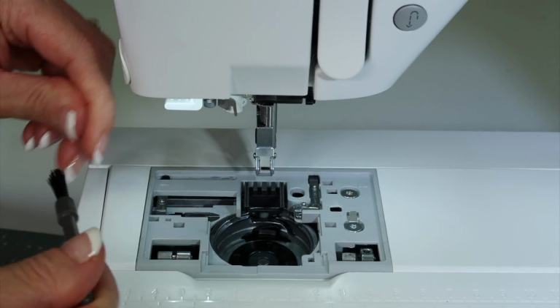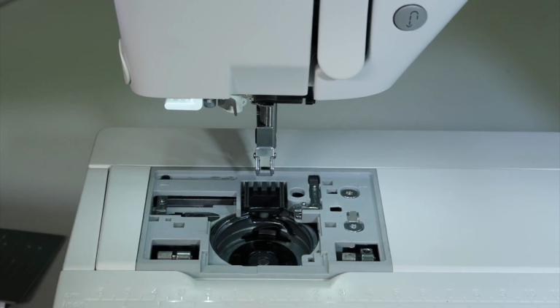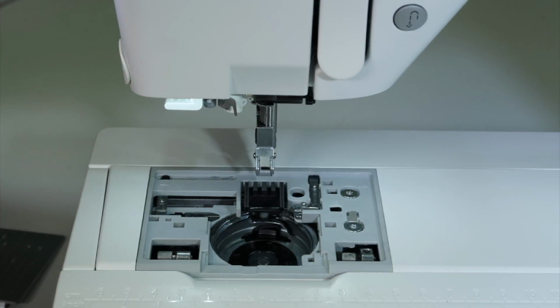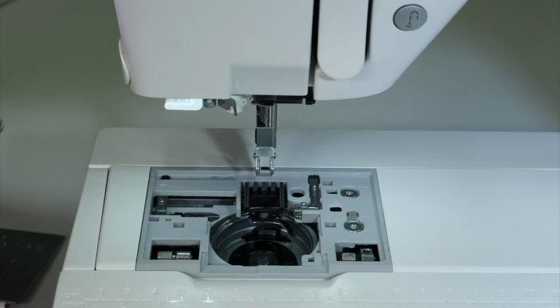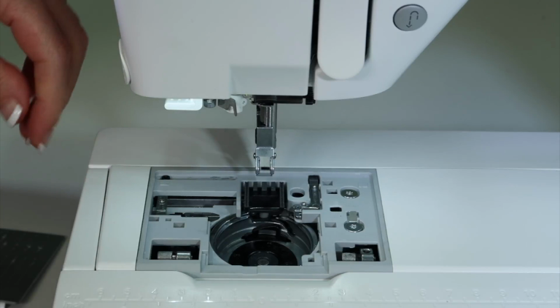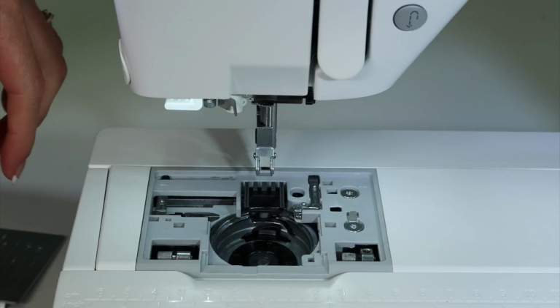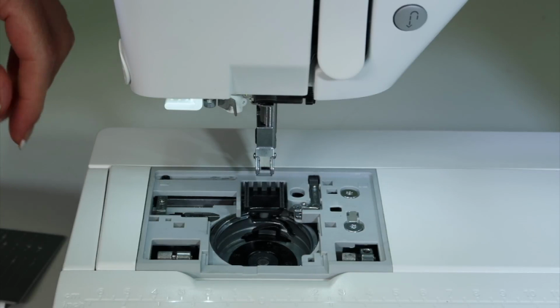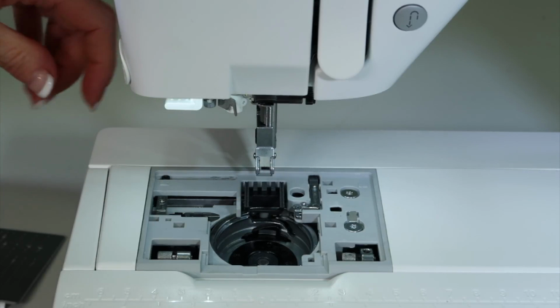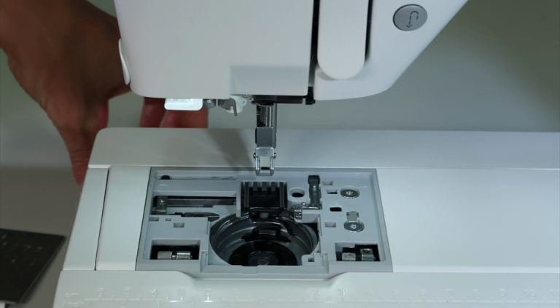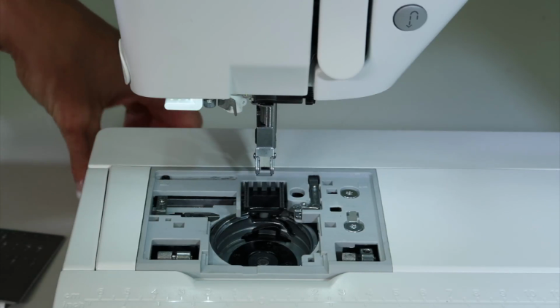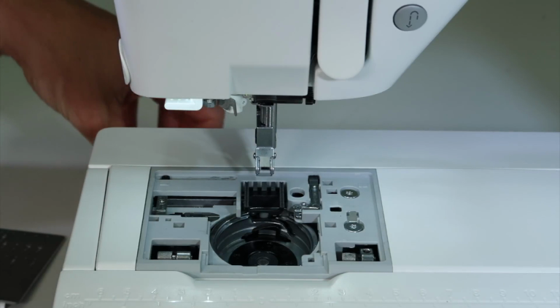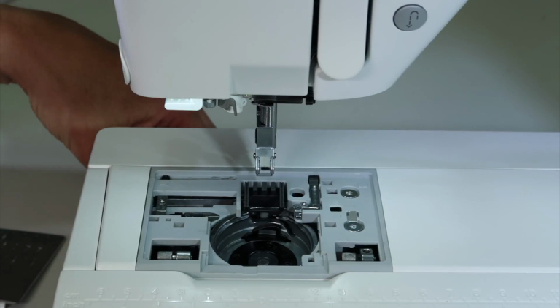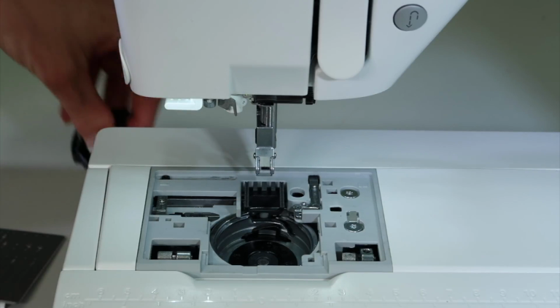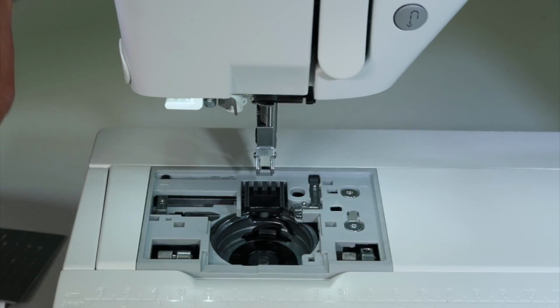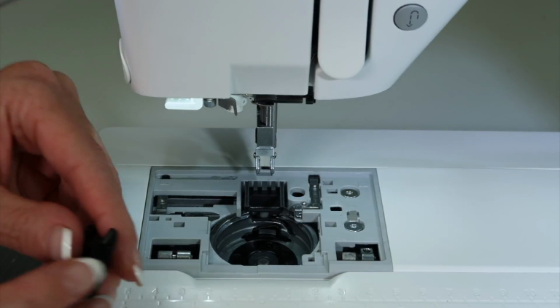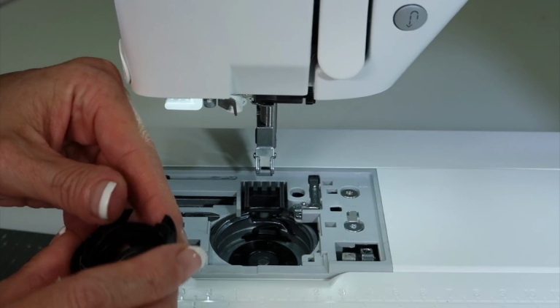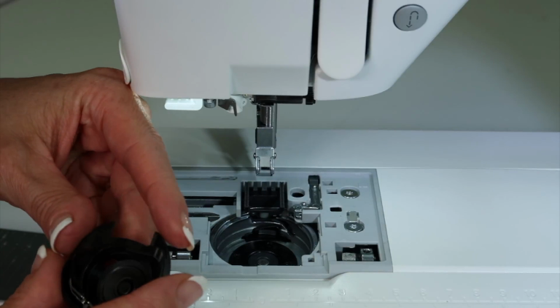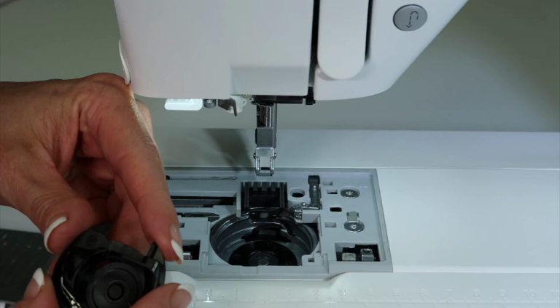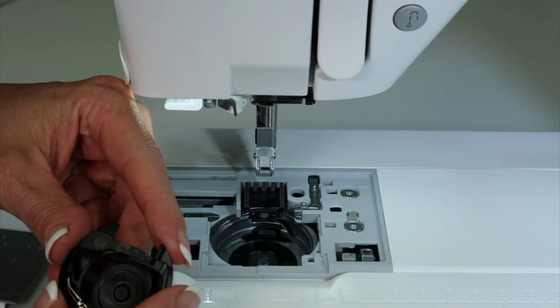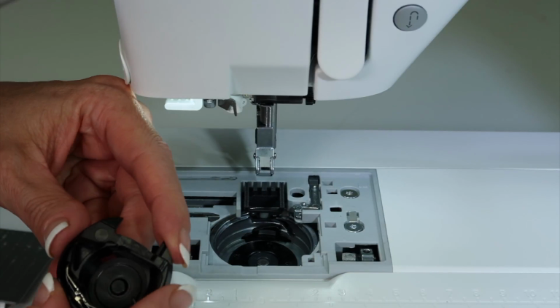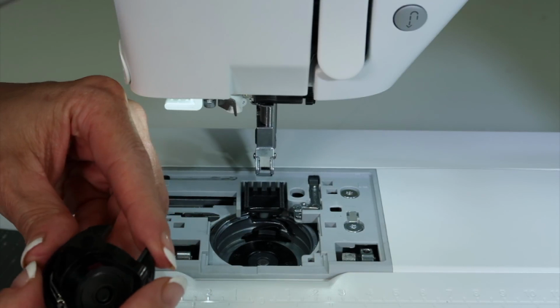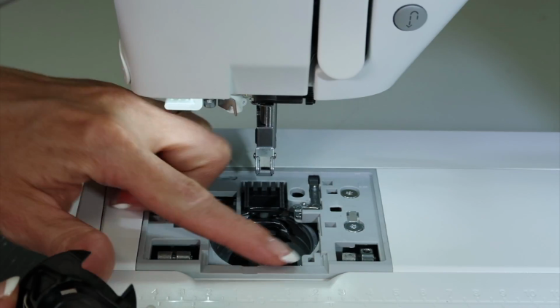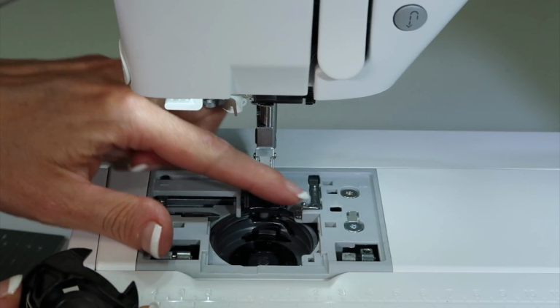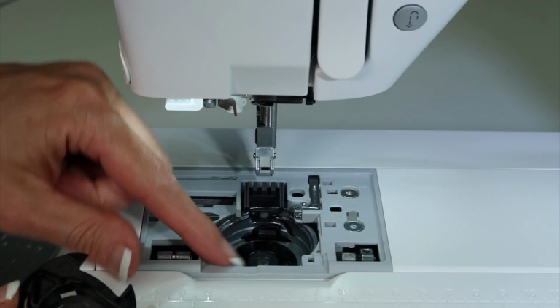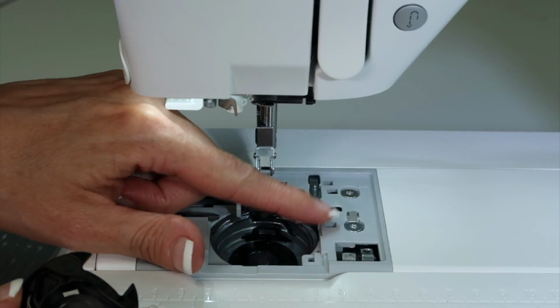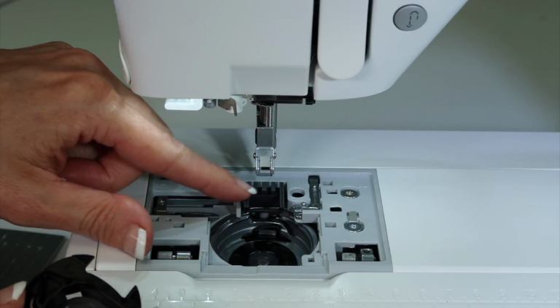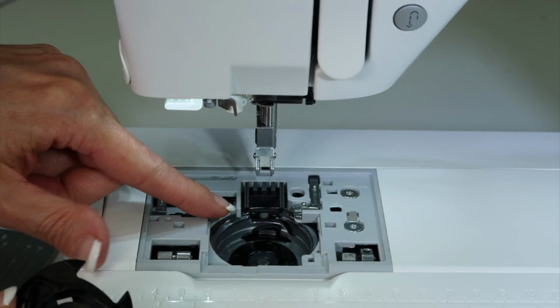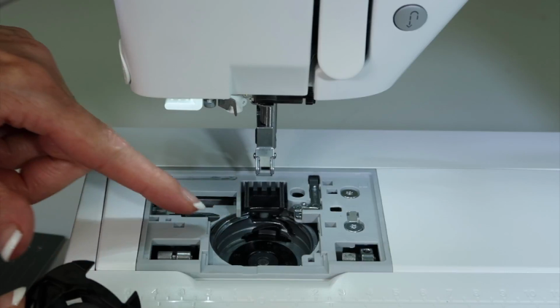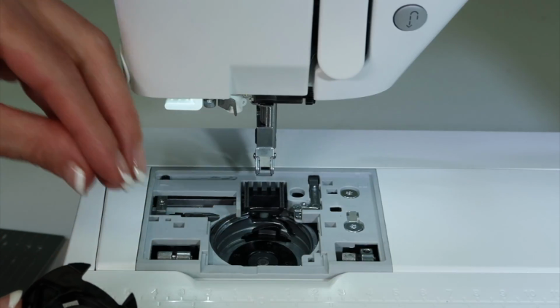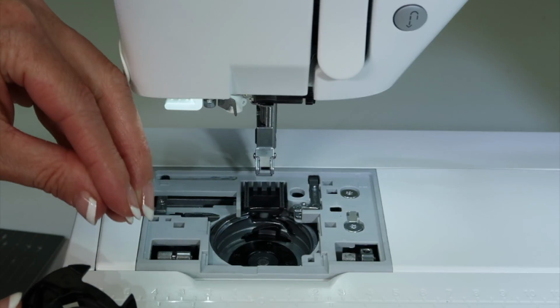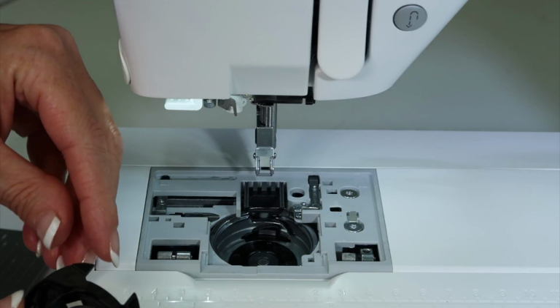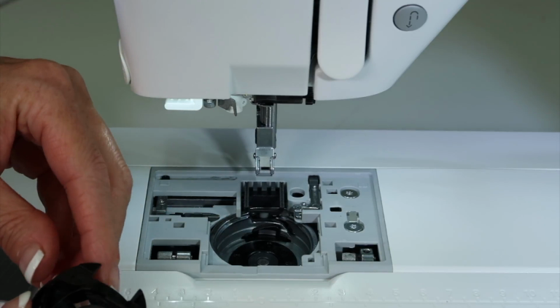When do we know to clean our machine? If you're starting to skip stitches or hear anything that doesn't sound right, that is probably something down here preventing the stitches from forming as they're supposed to.